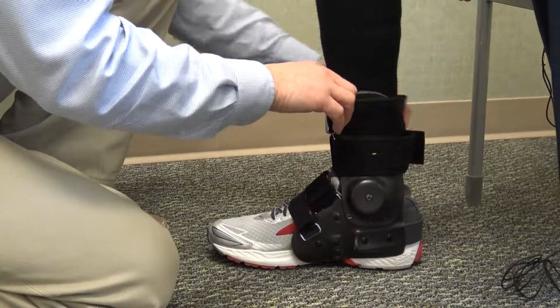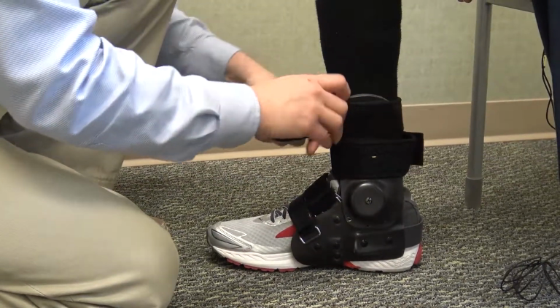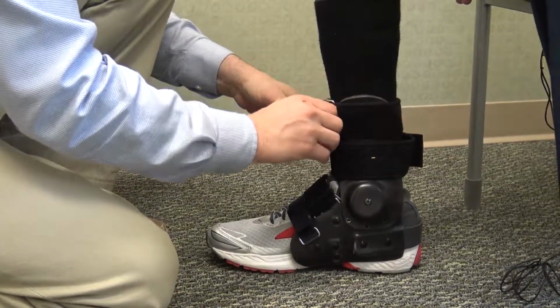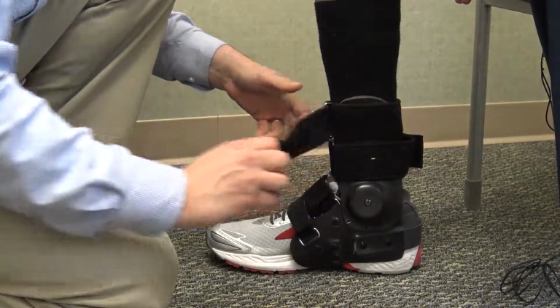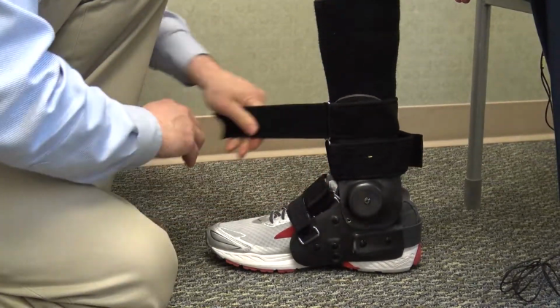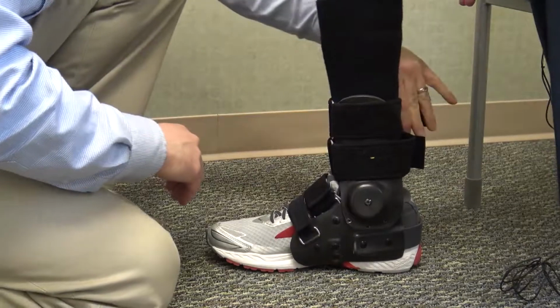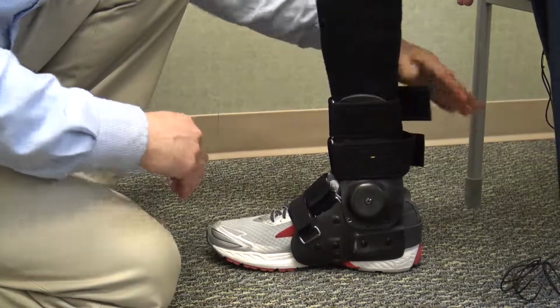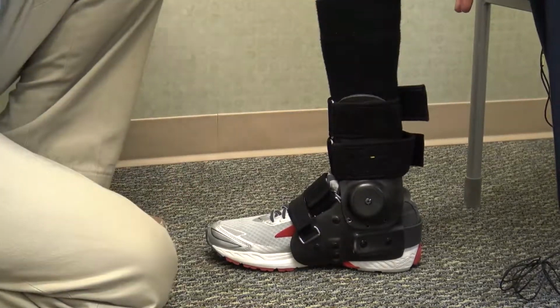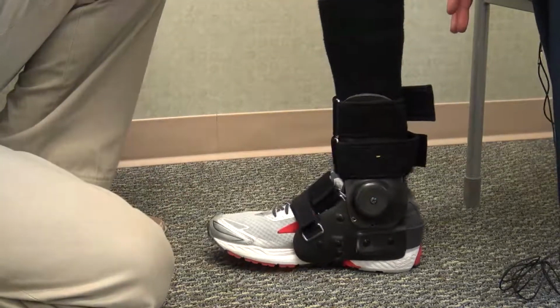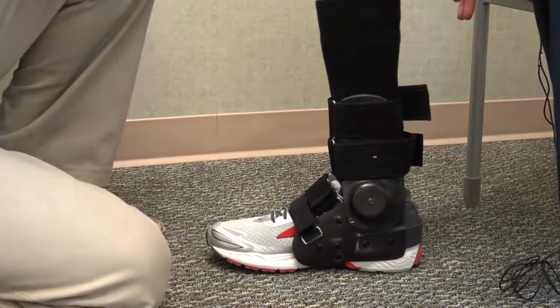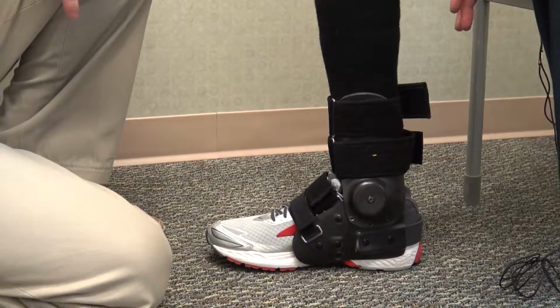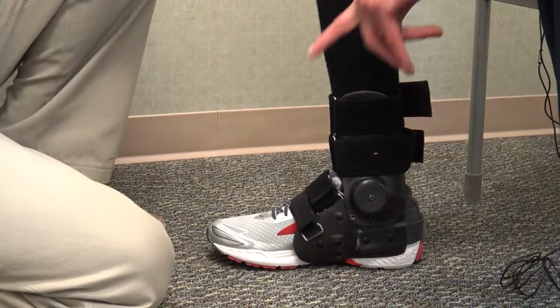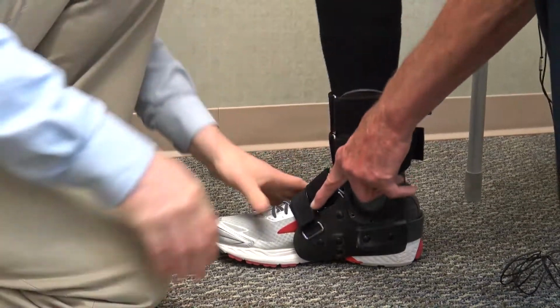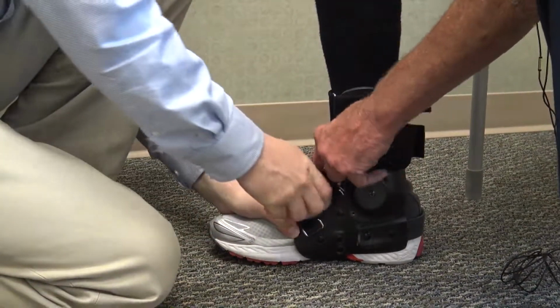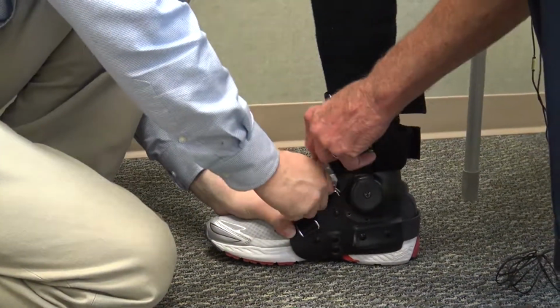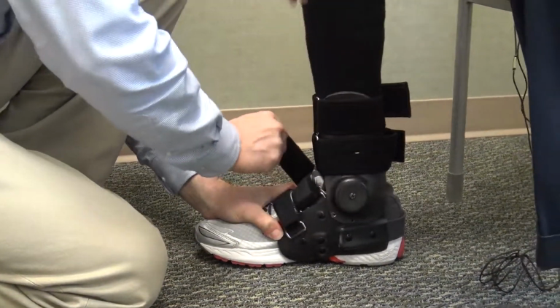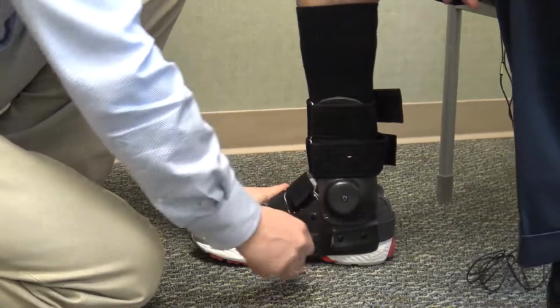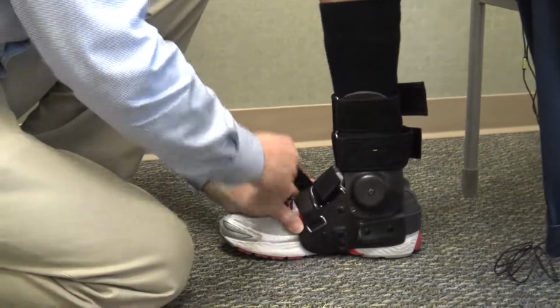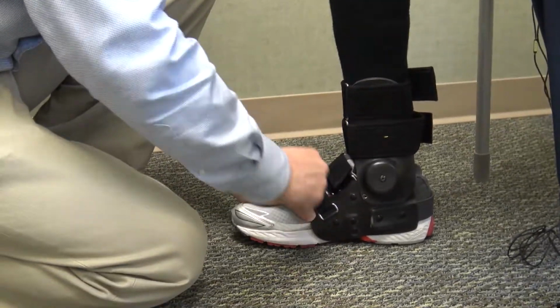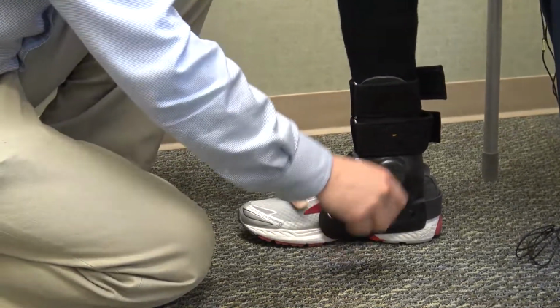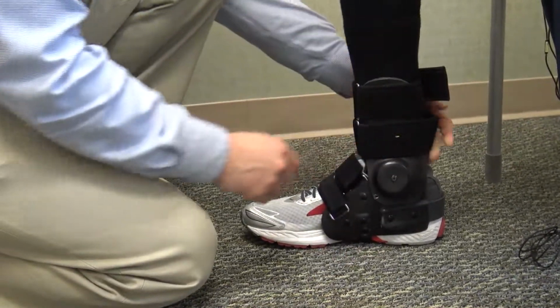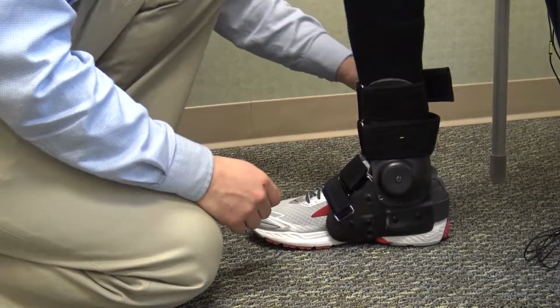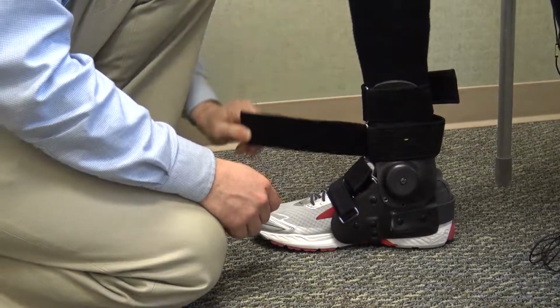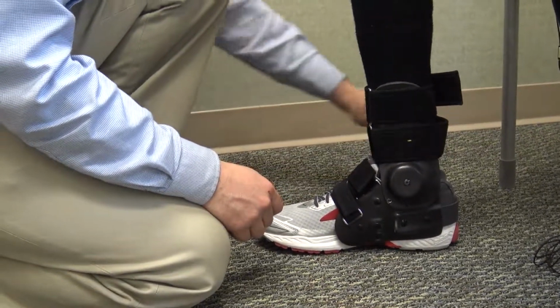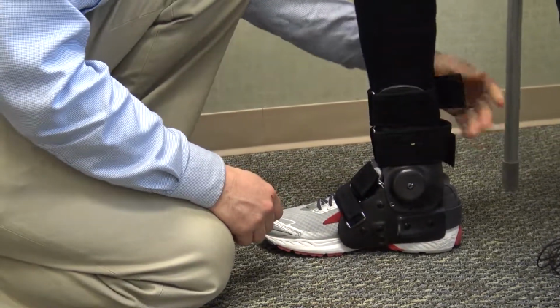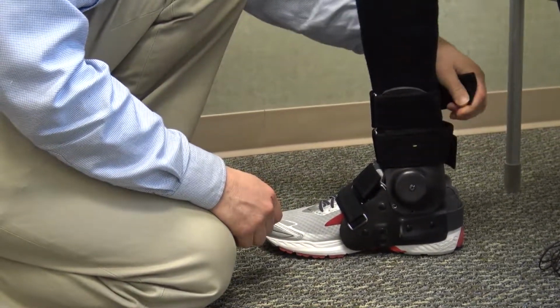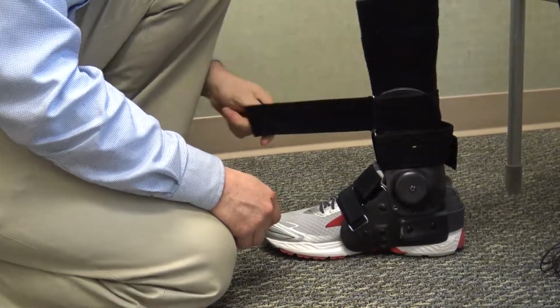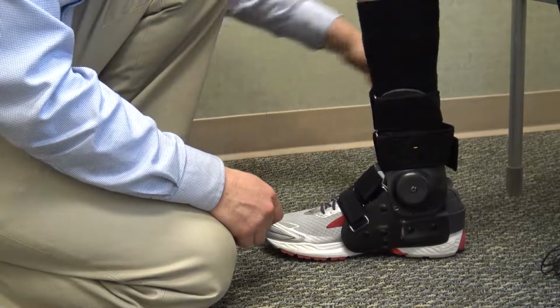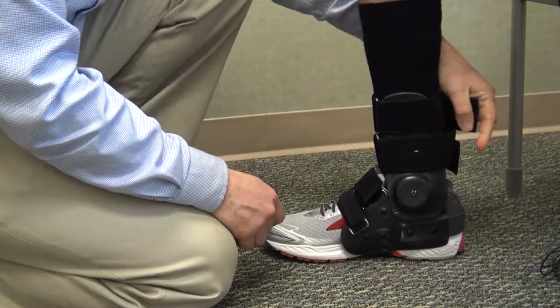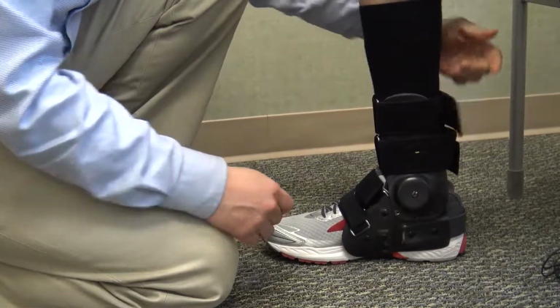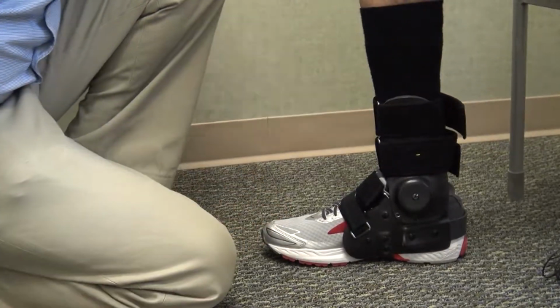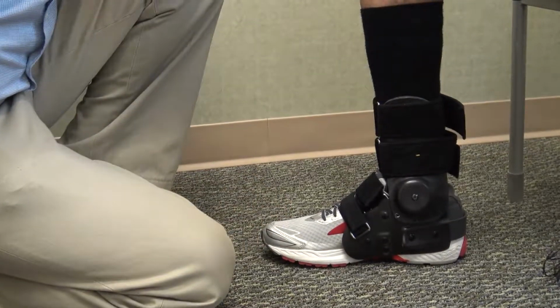Now that he's done that, he's going to repeat it once more, starting with the same number. Number one, just to tighten — two, three, four — and then have the patient walk.